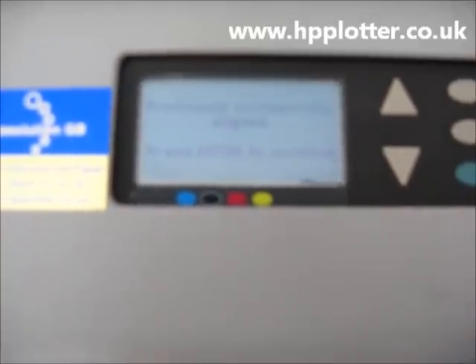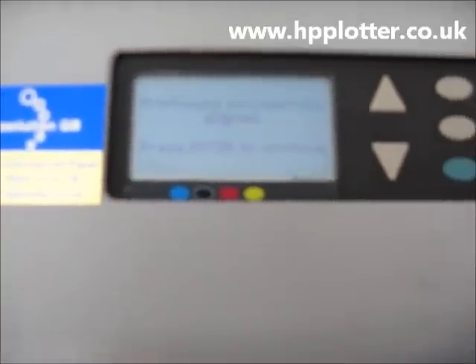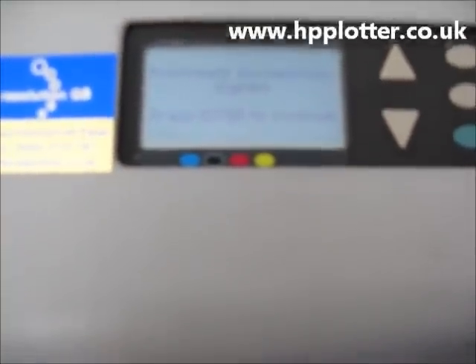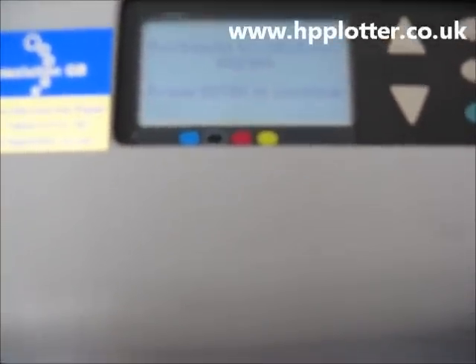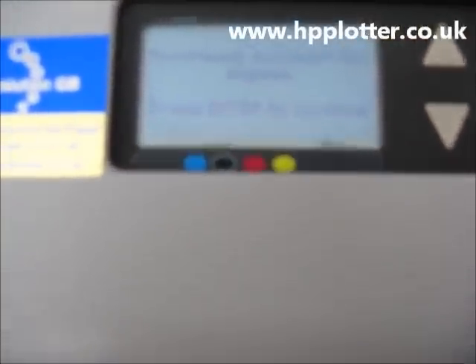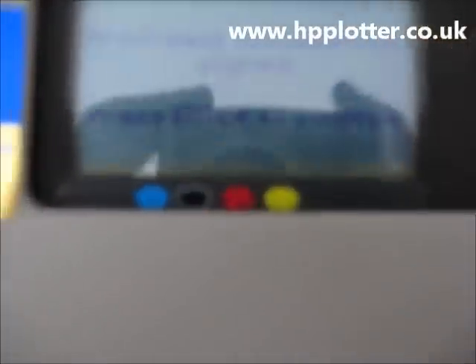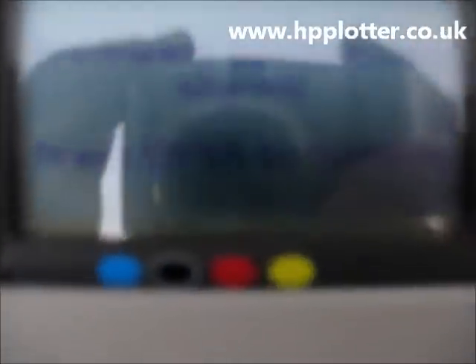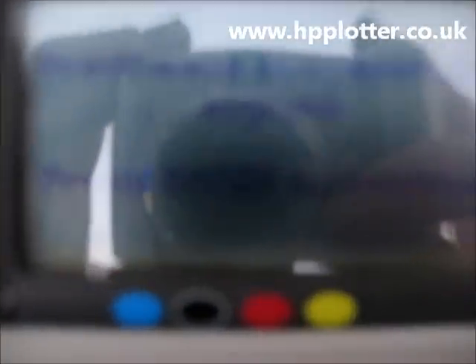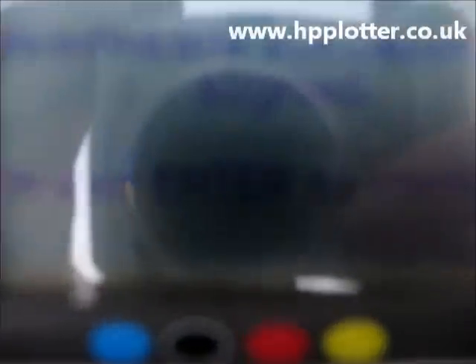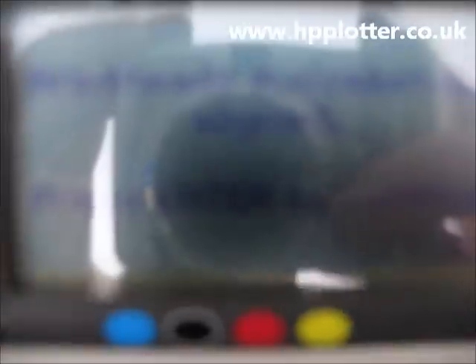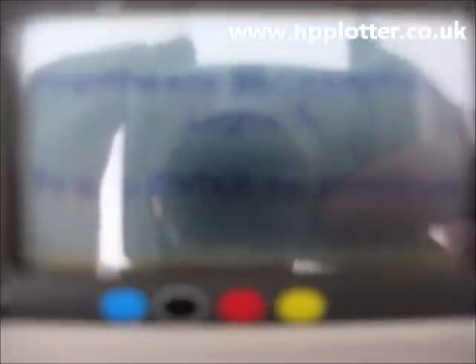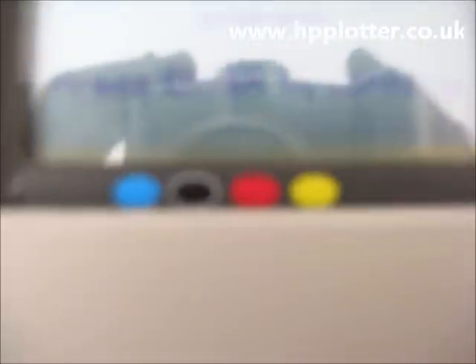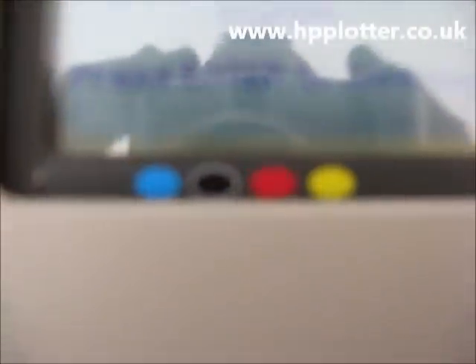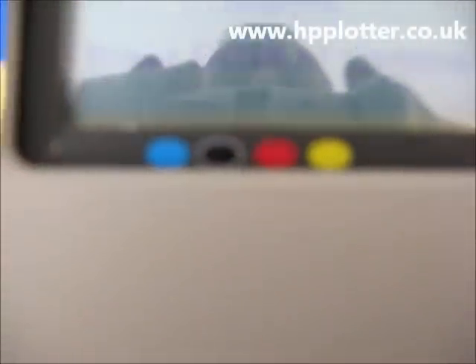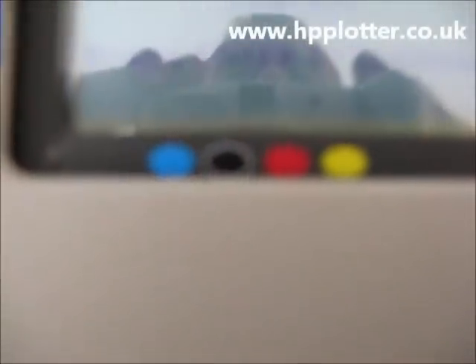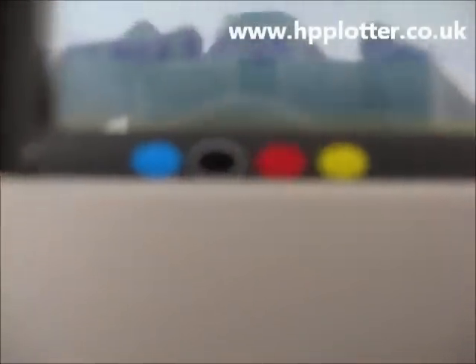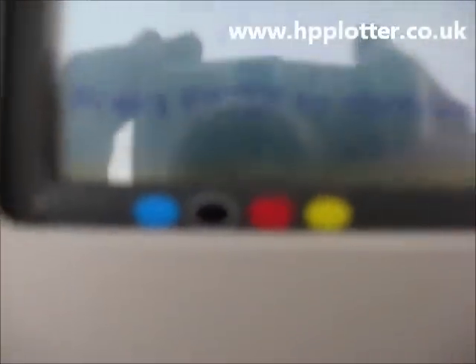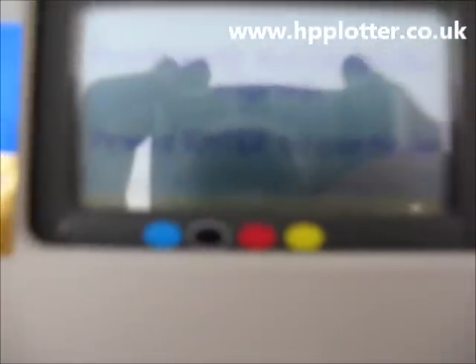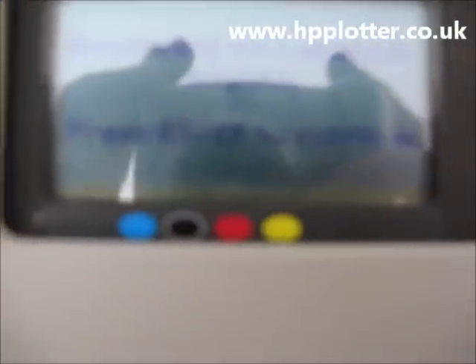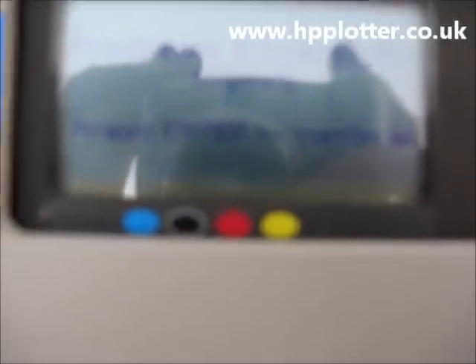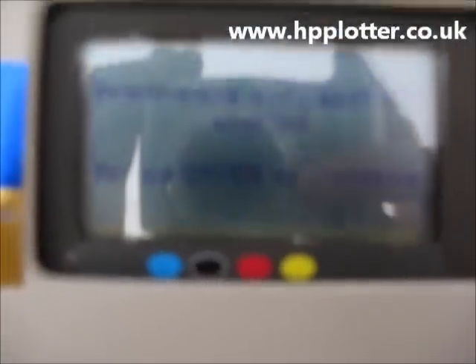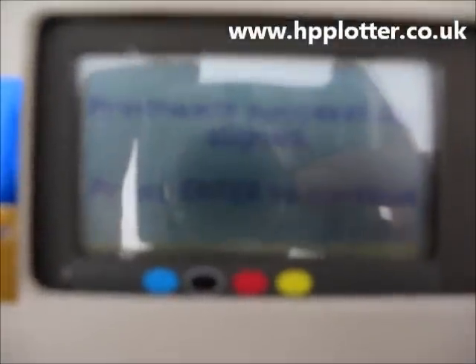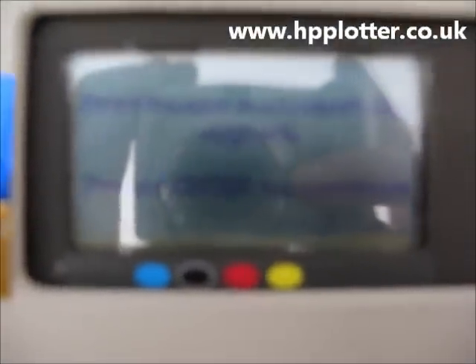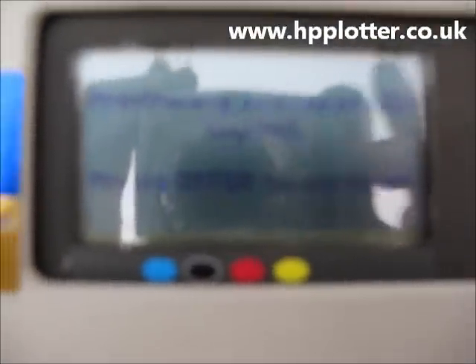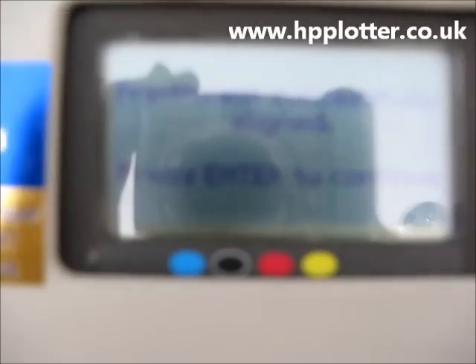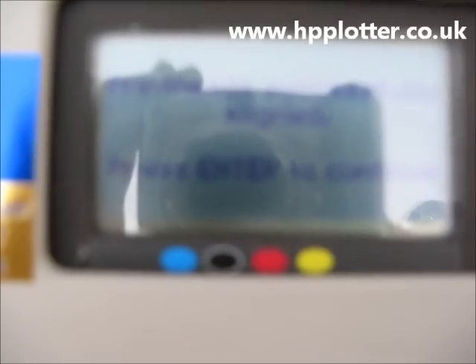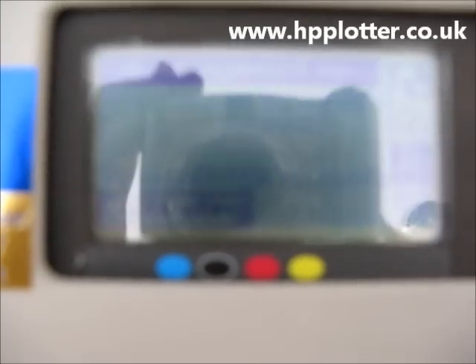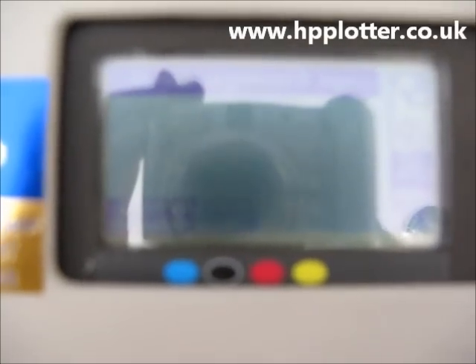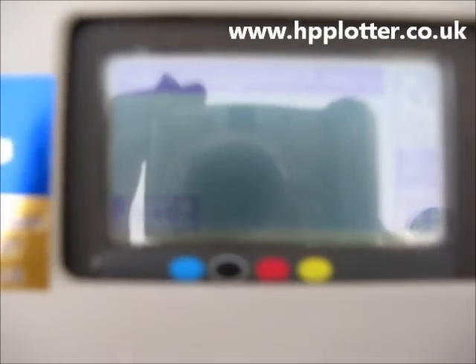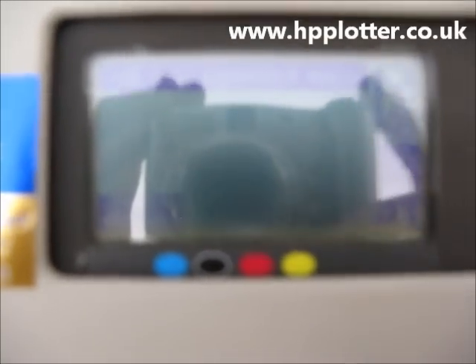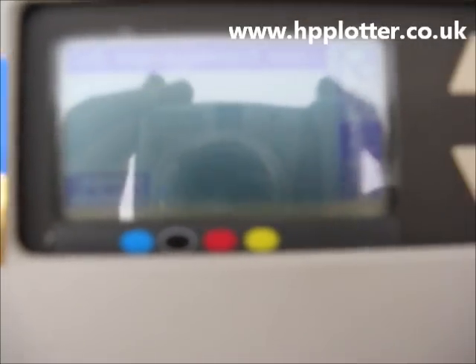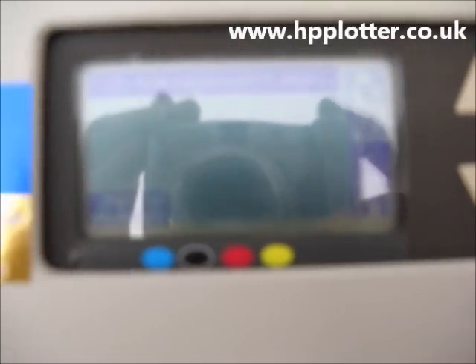So it's about four and a half minutes later, got a message on the screen: print head successfully aligned, press enter to continue. So it successfully passed the print head alignment — press enter — and the machine now comes ready.